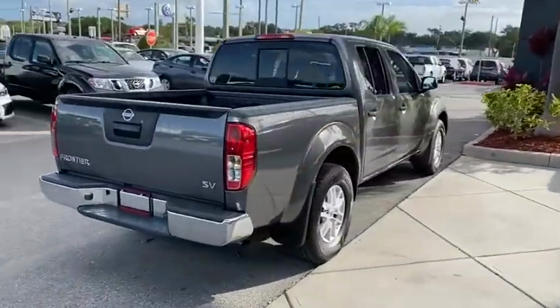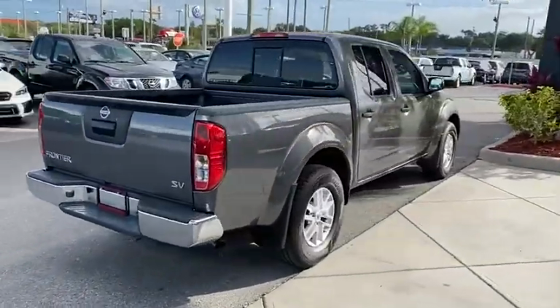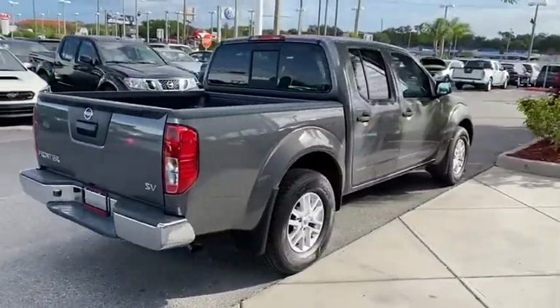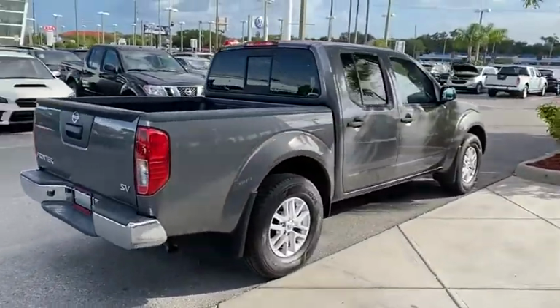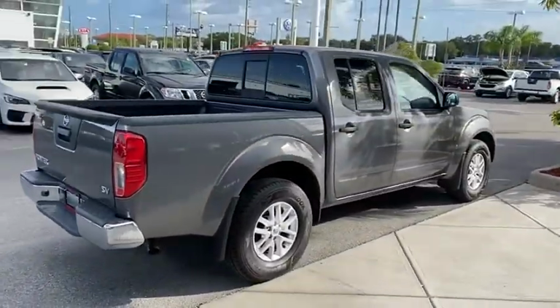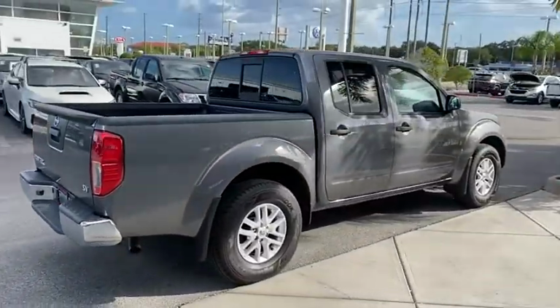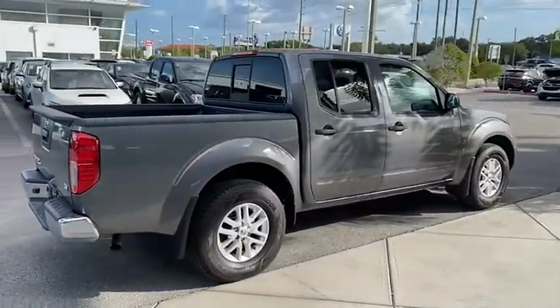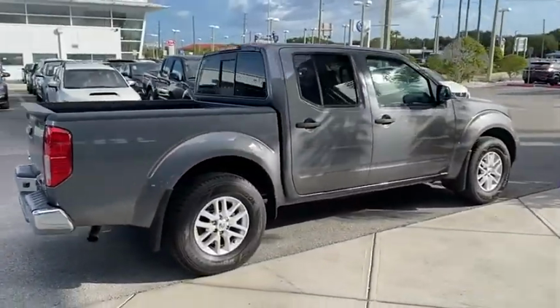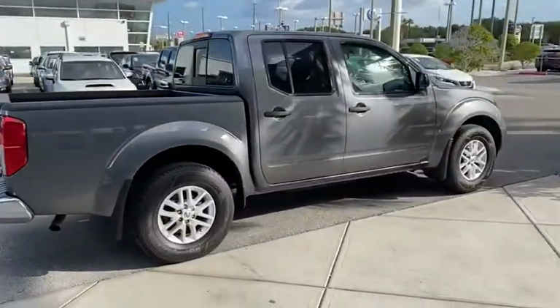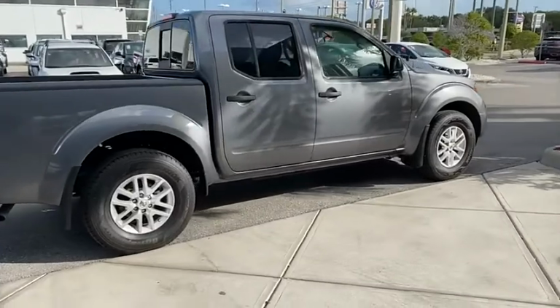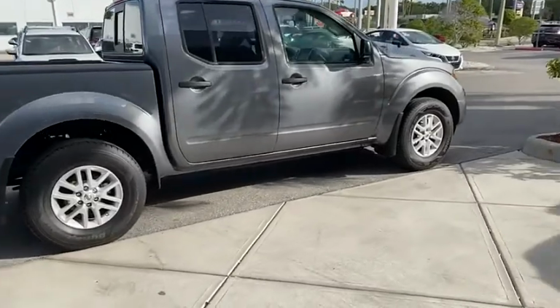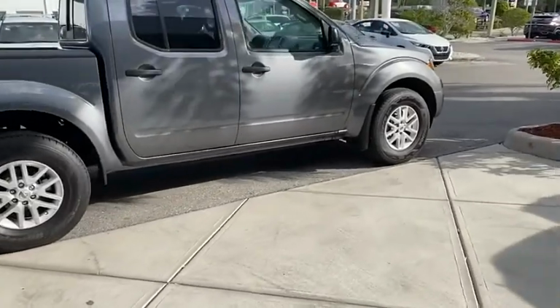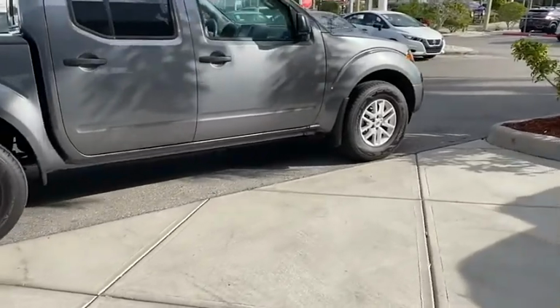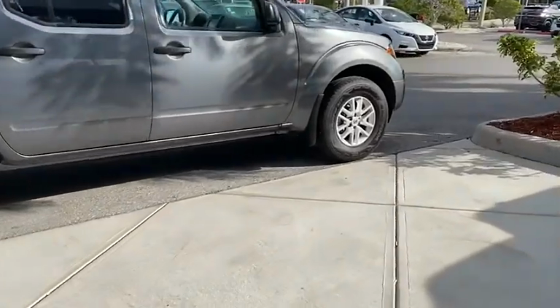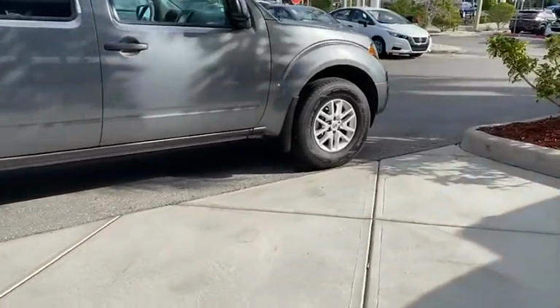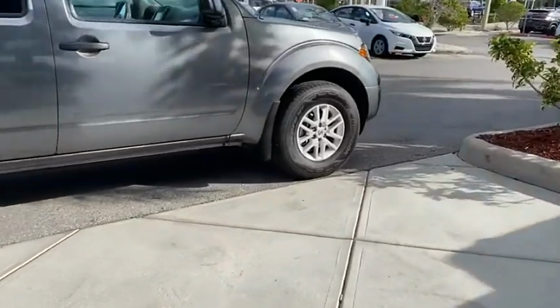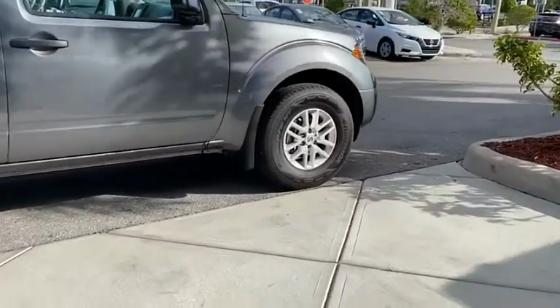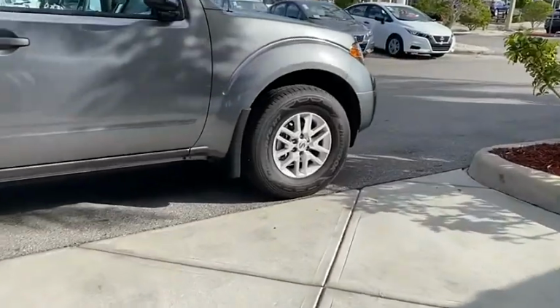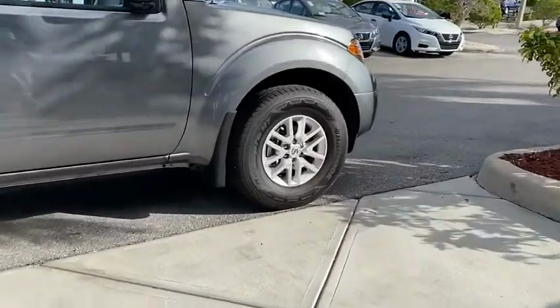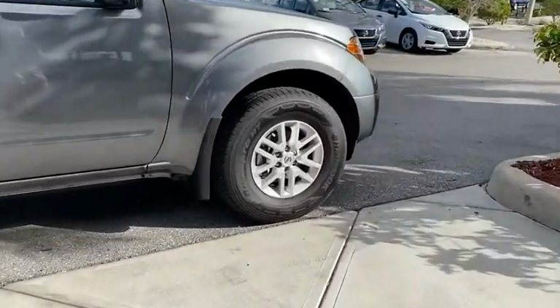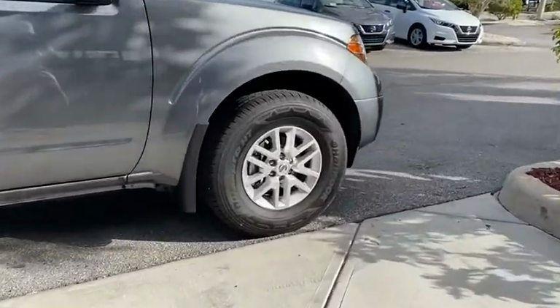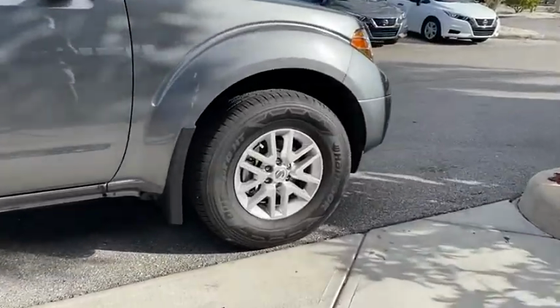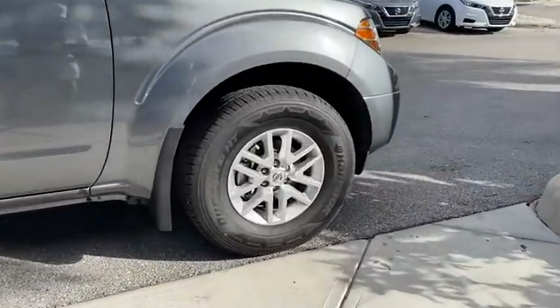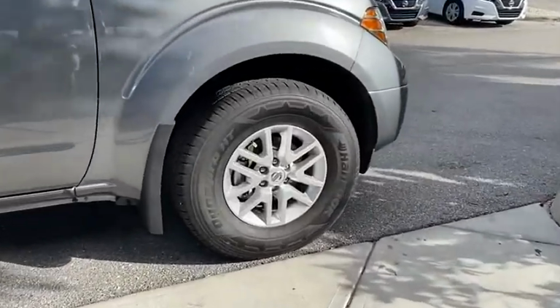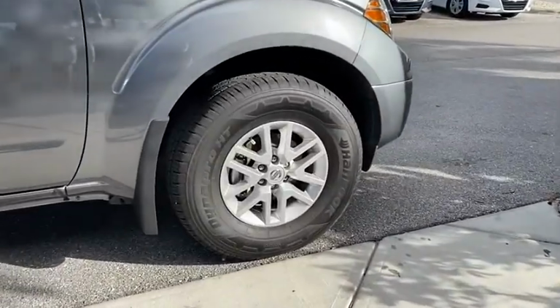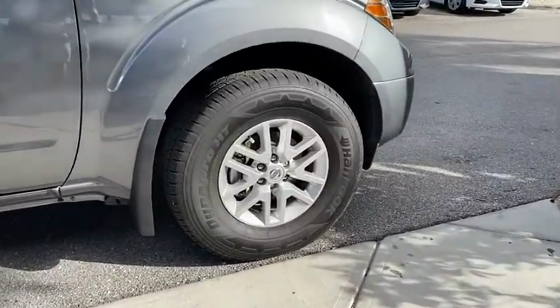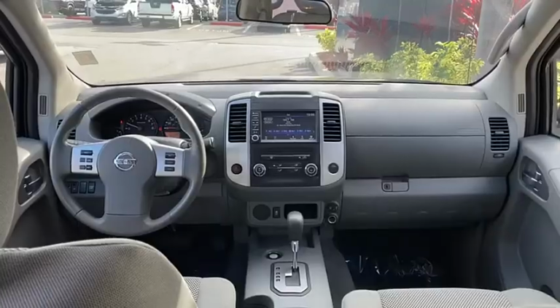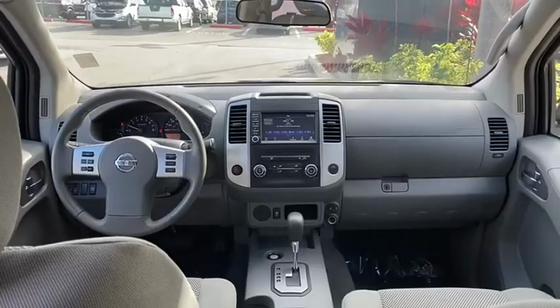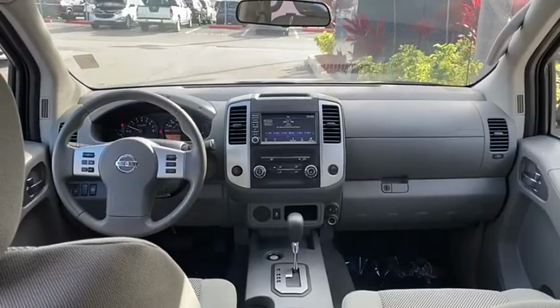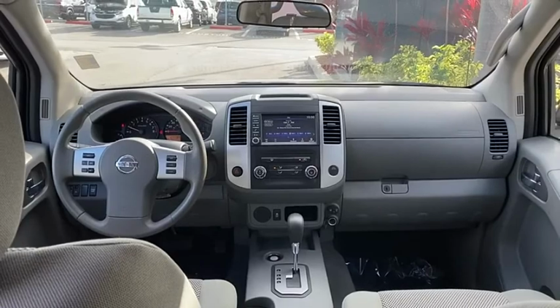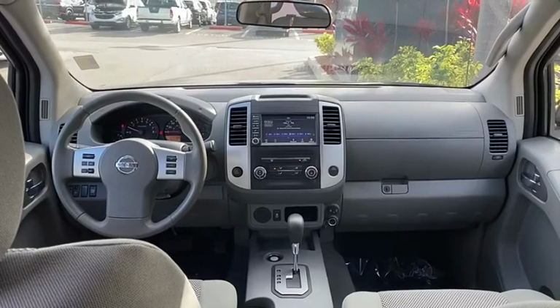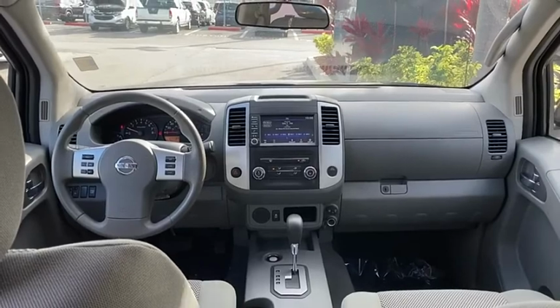The Frontier's interior comforts include cab versatility, under-seat storage, and seating for 5, and is priced below $35,000.